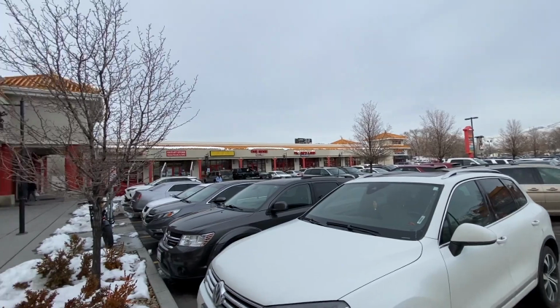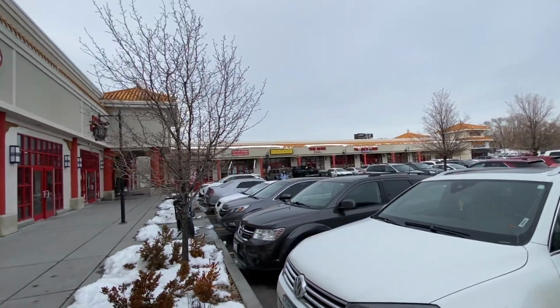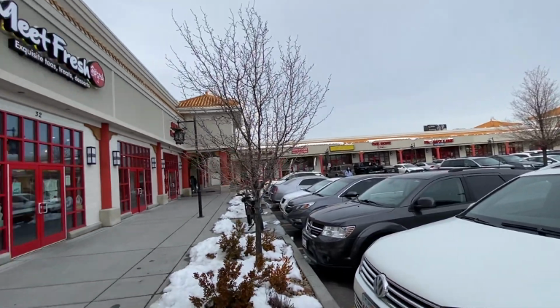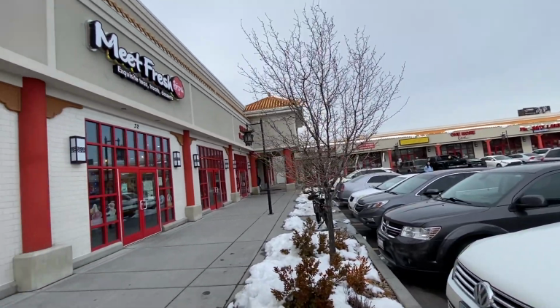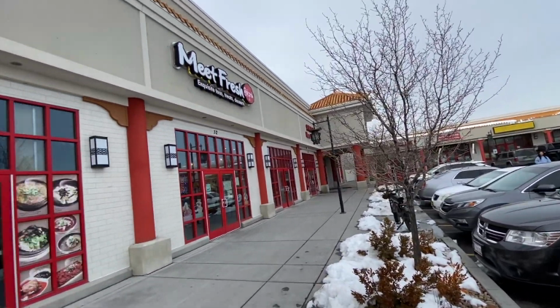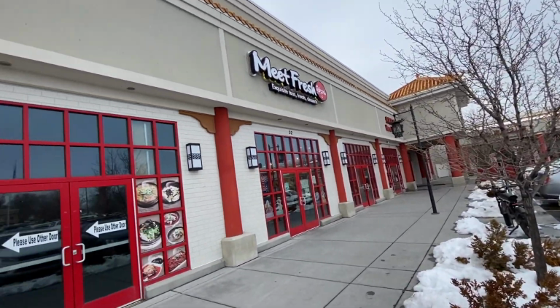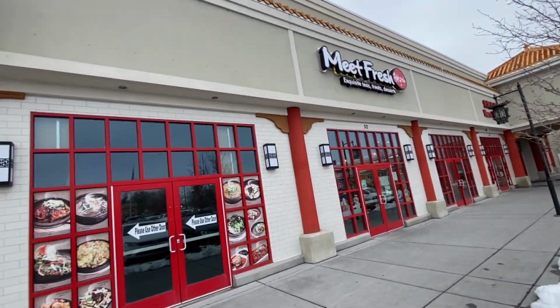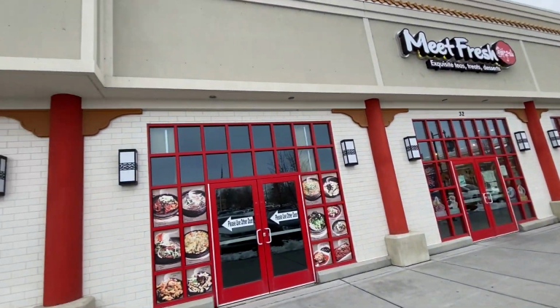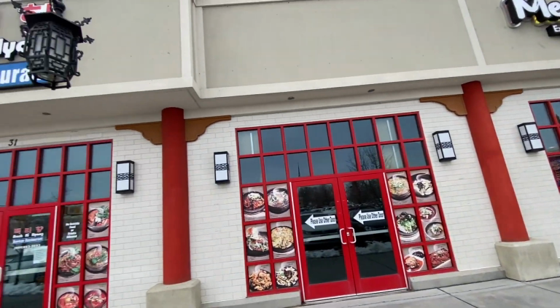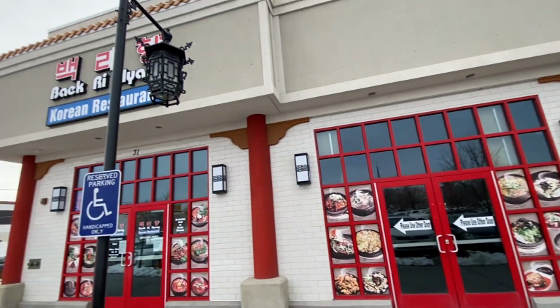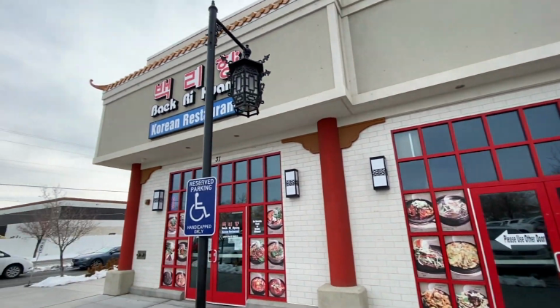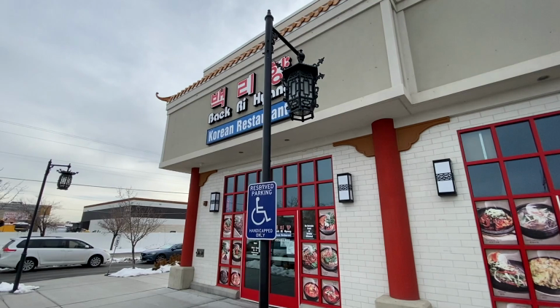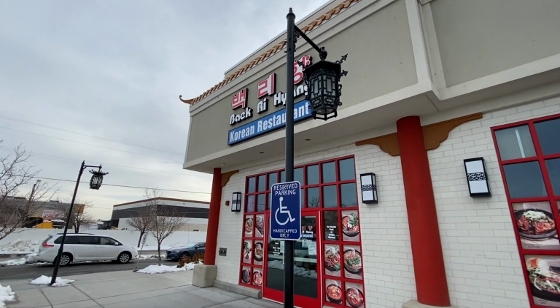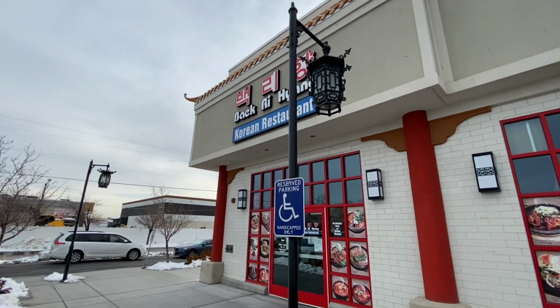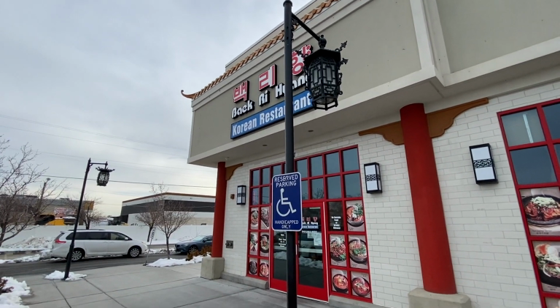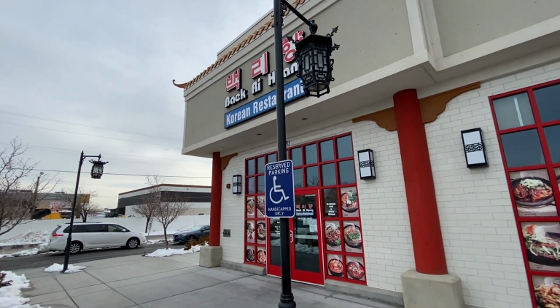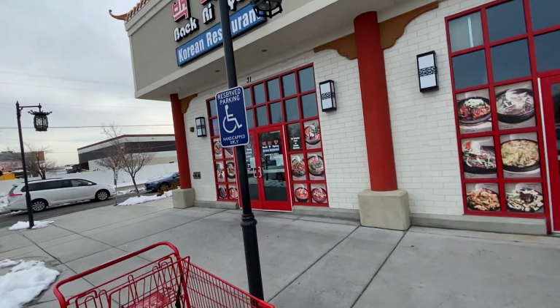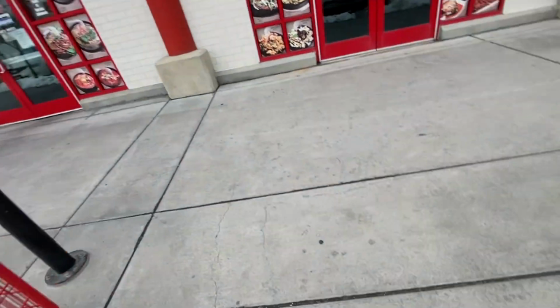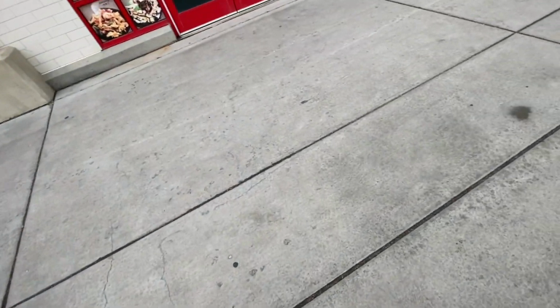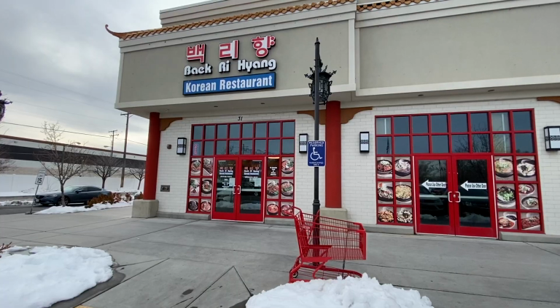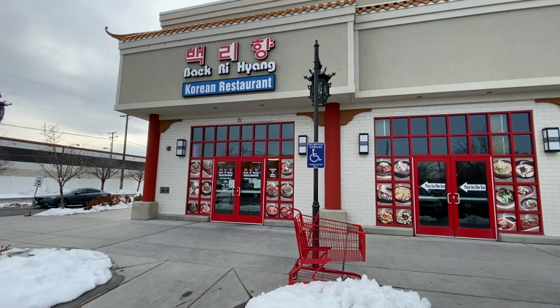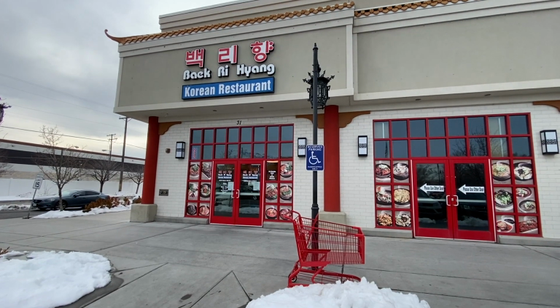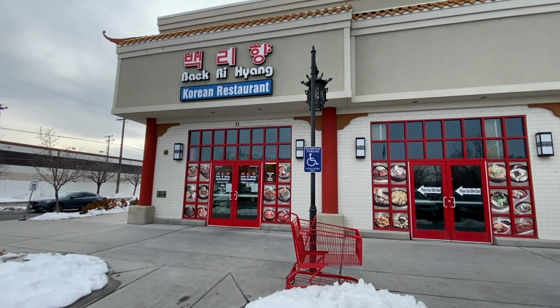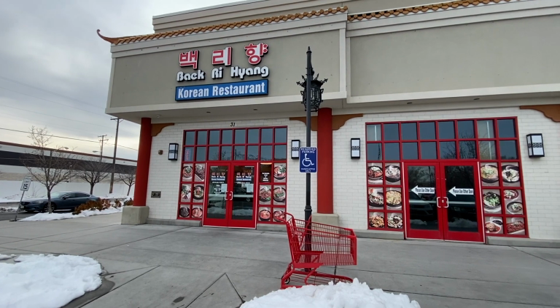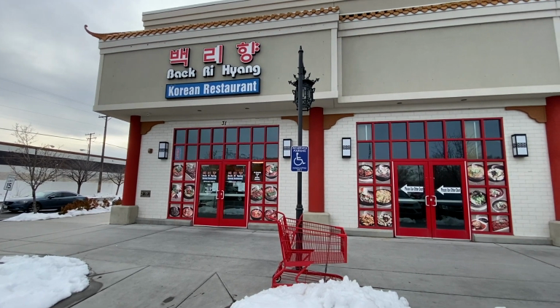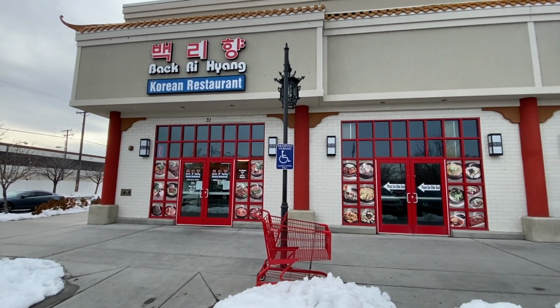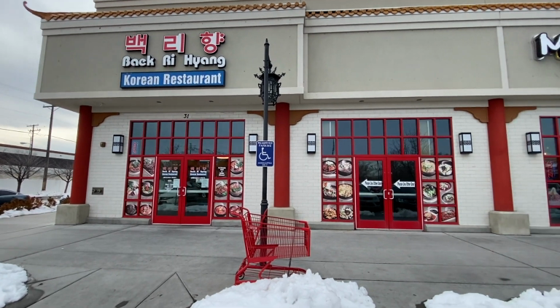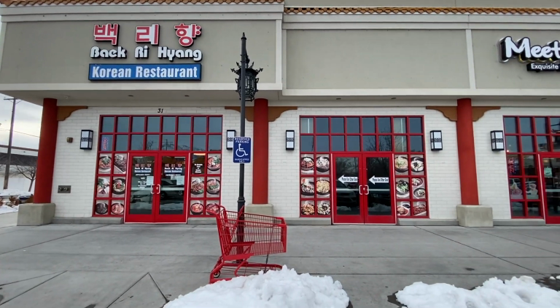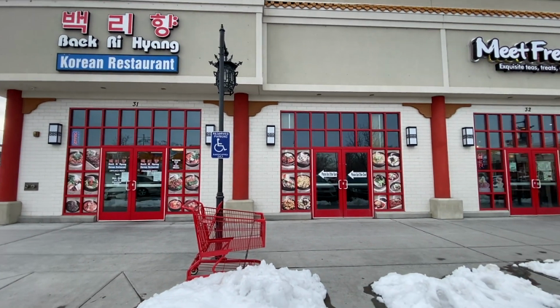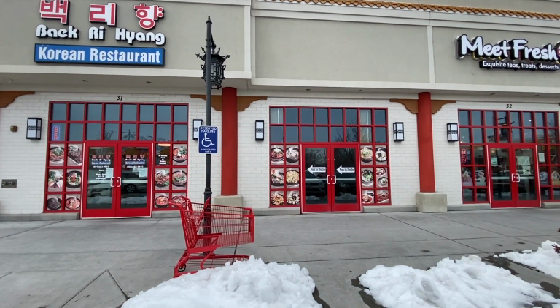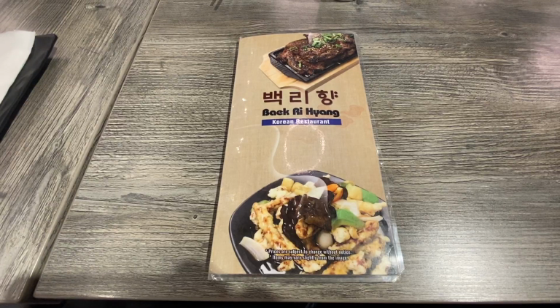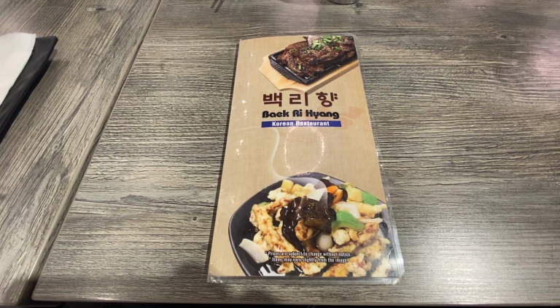It's basically like a strip mall. You've got Chinese restaurants, Japanese restaurants, and in this particular case, a Korean restaurant called Bakrihaeng, which was absolutely delicious. I highly recommend checking it out, and just checking out Chinatown in general.